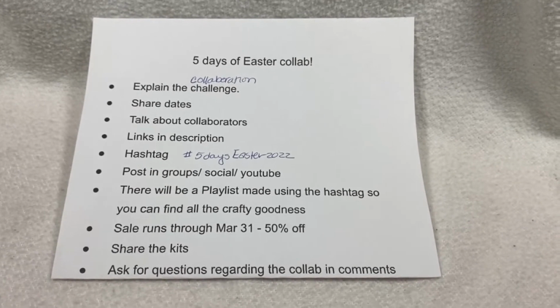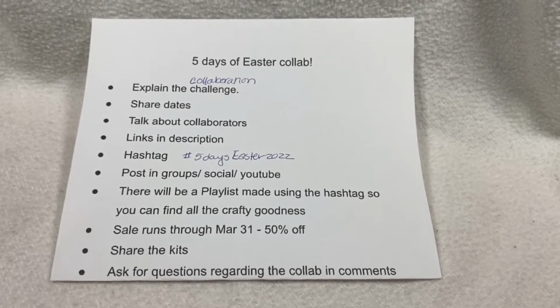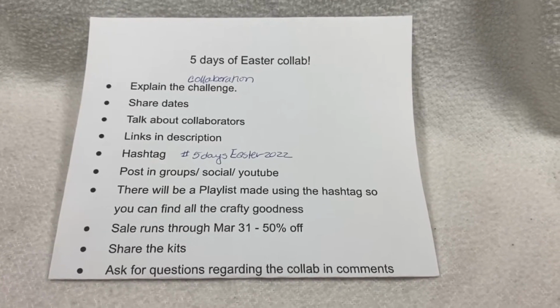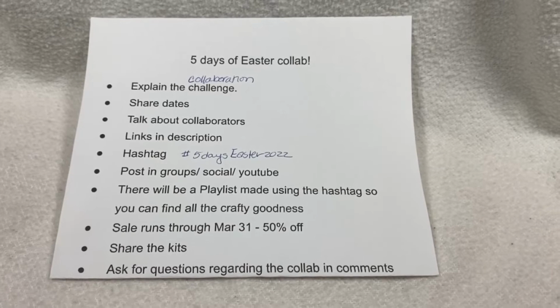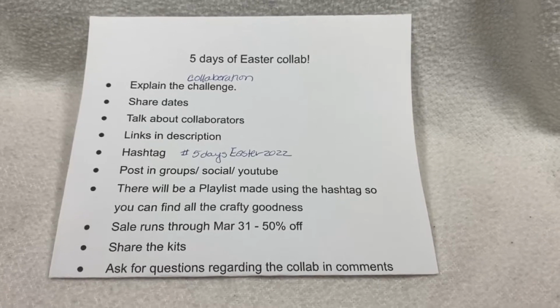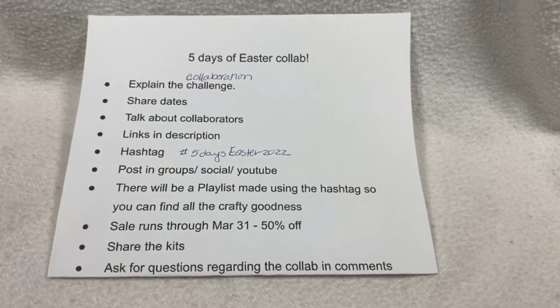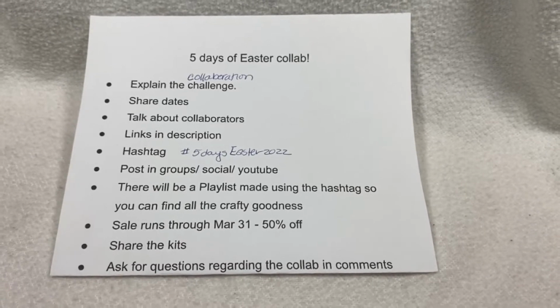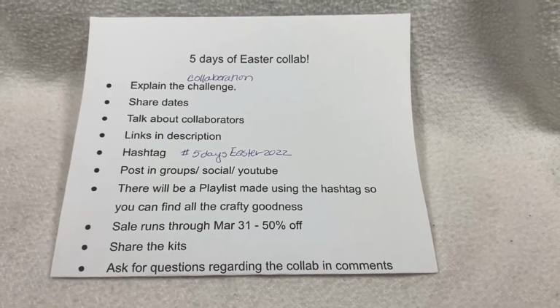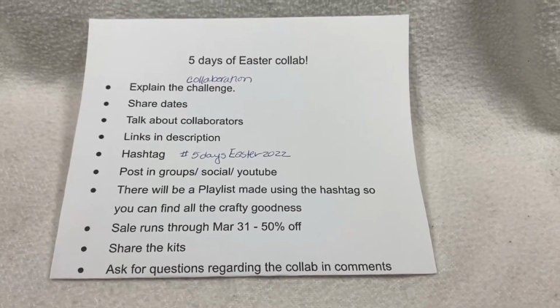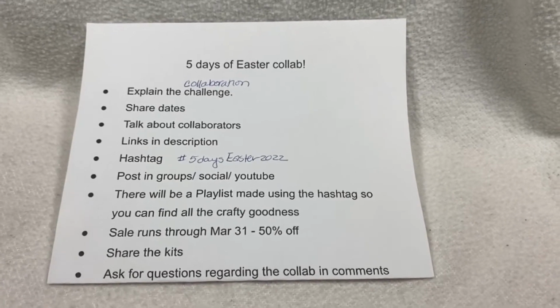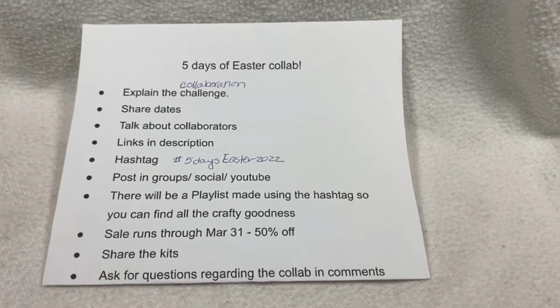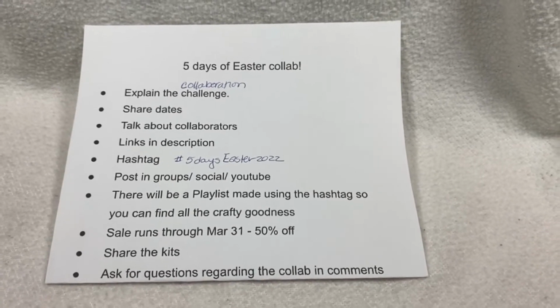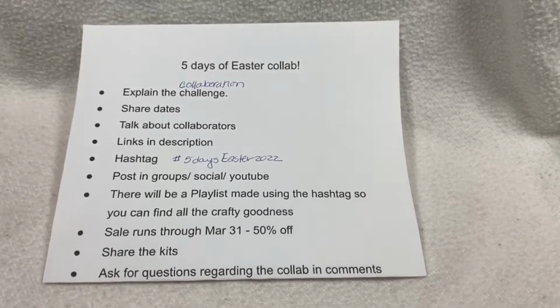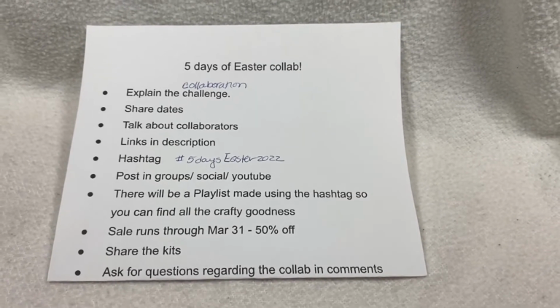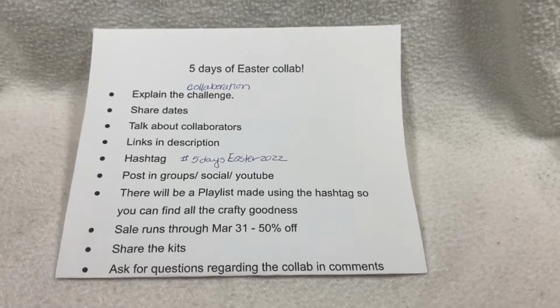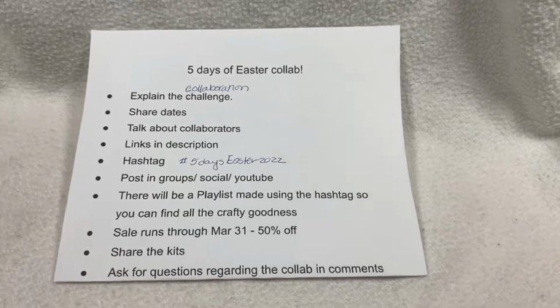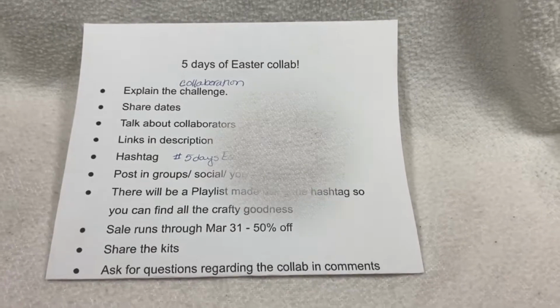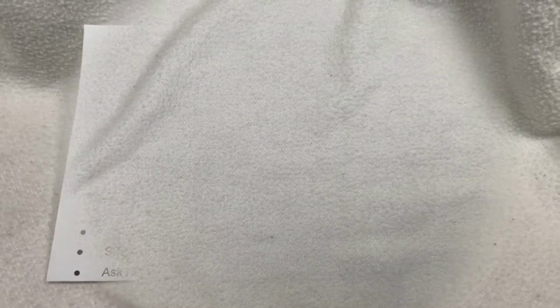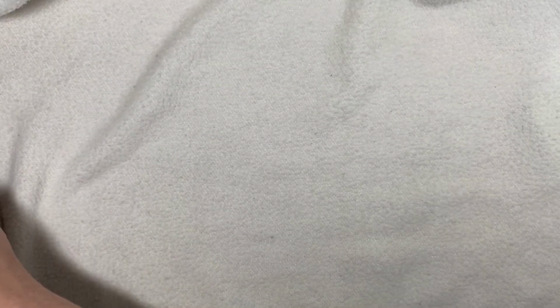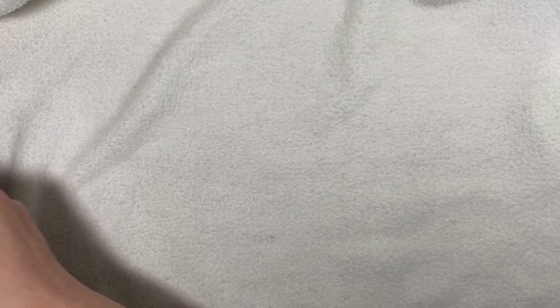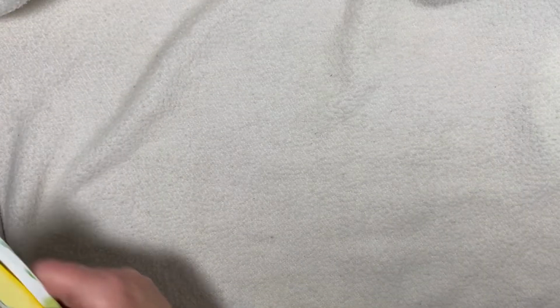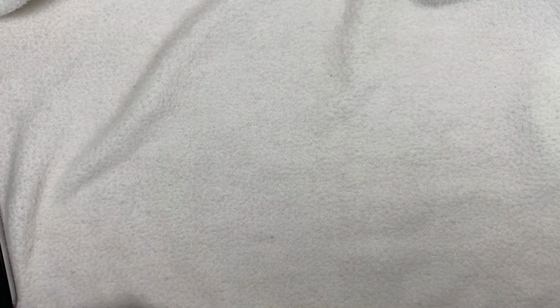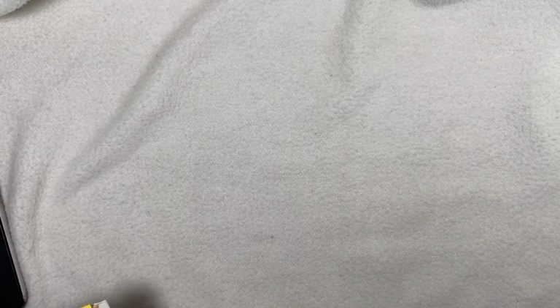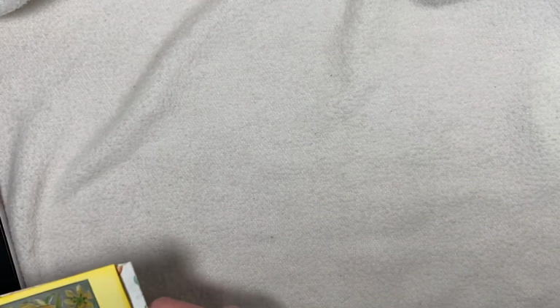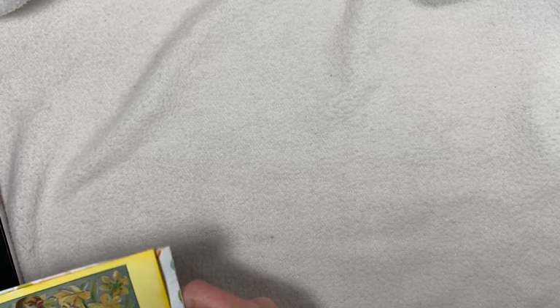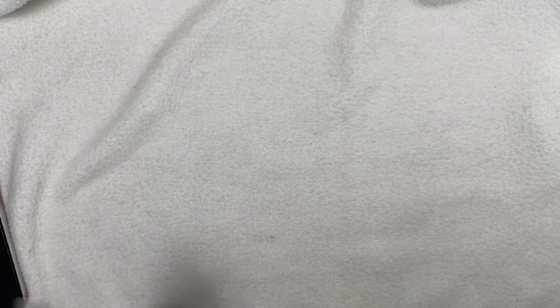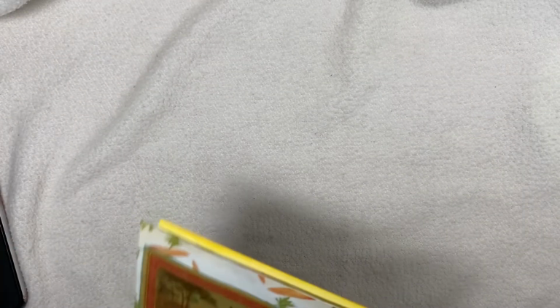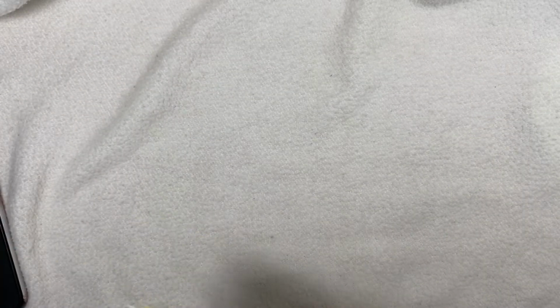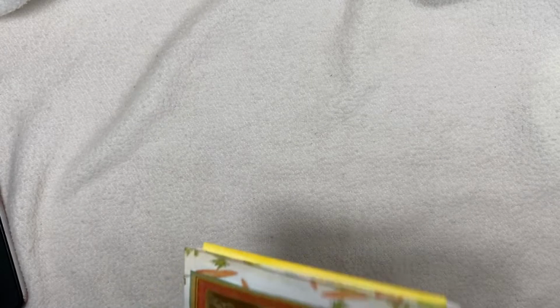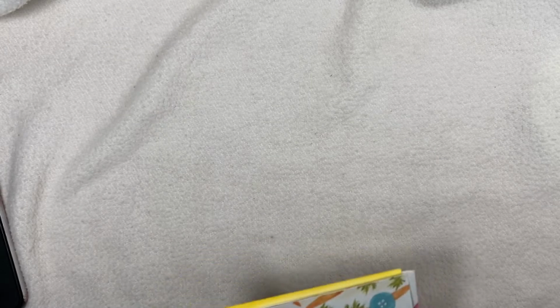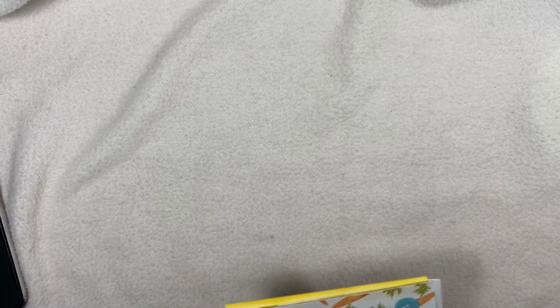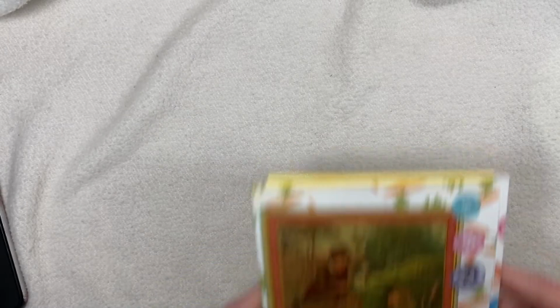If you have any questions, make sure you leave them in the comments. Here is what I came up with for day four — I did incorporate some of the previously unused pieces.